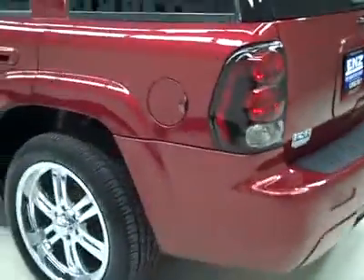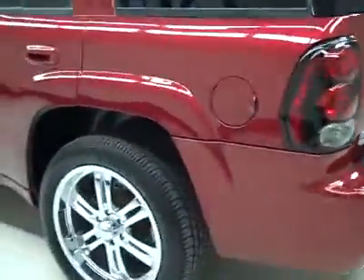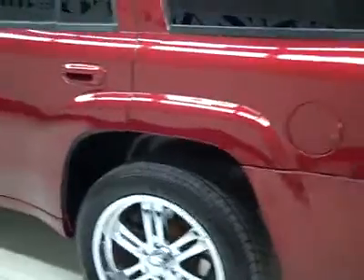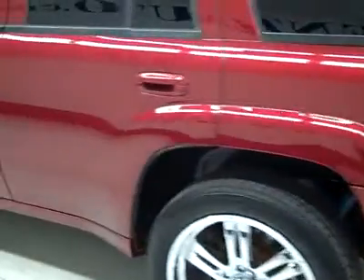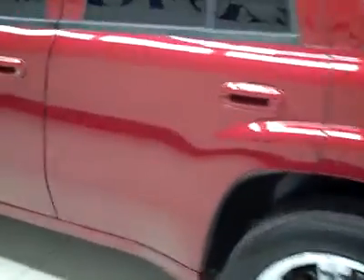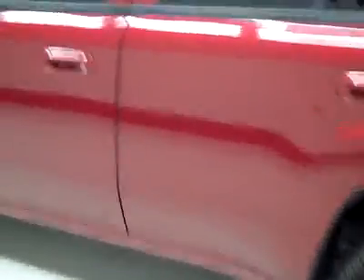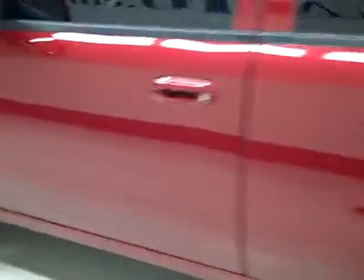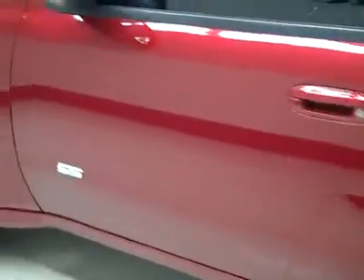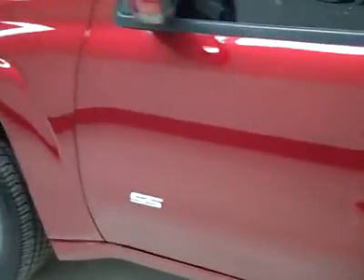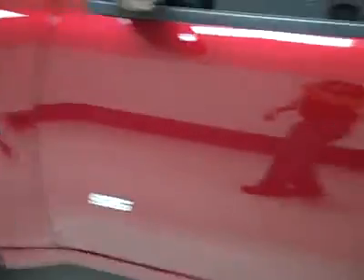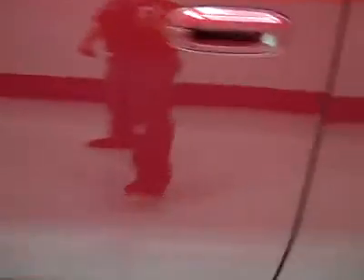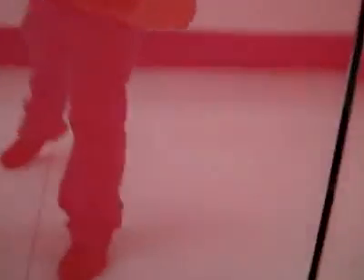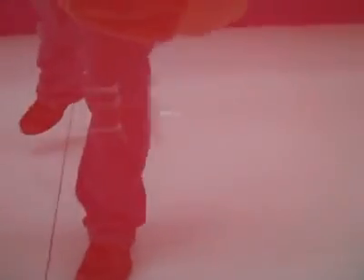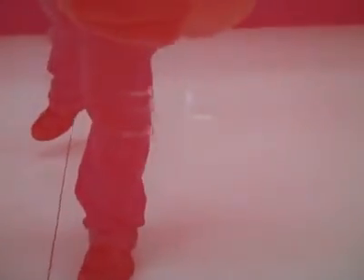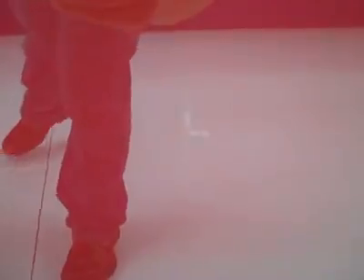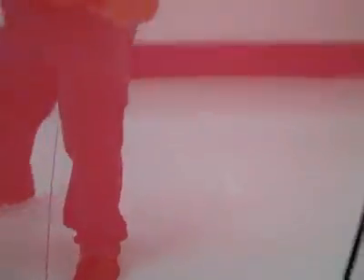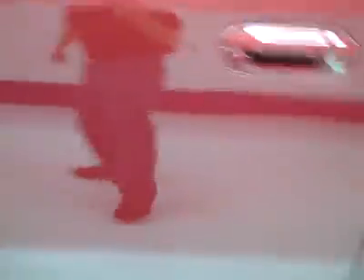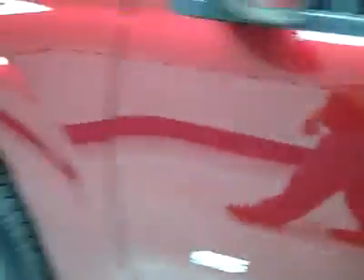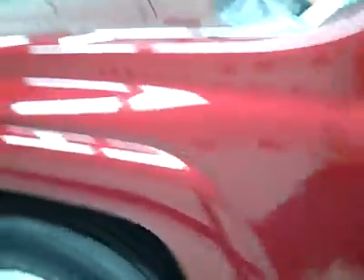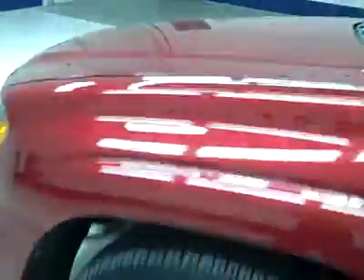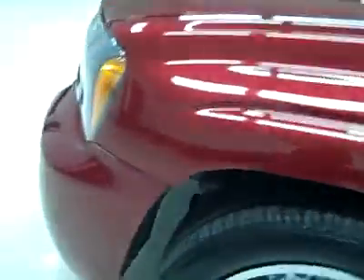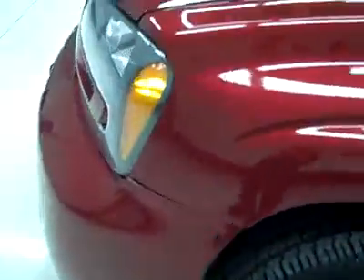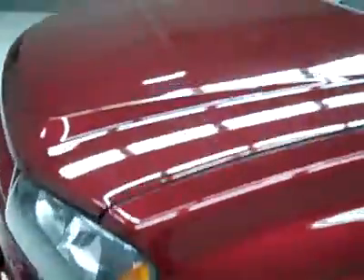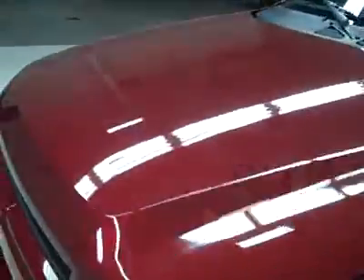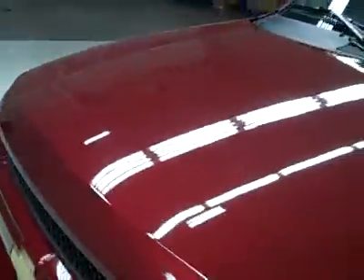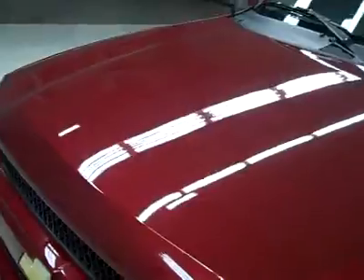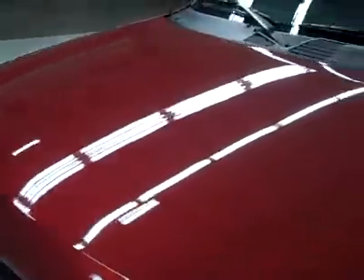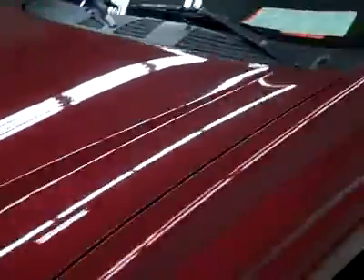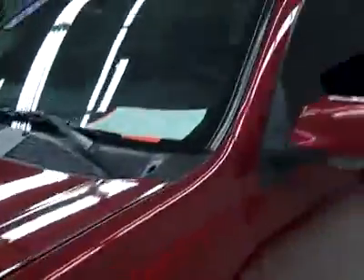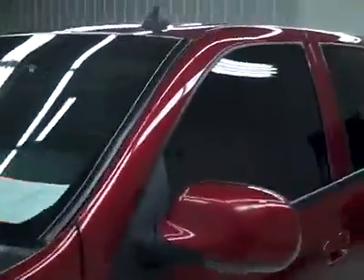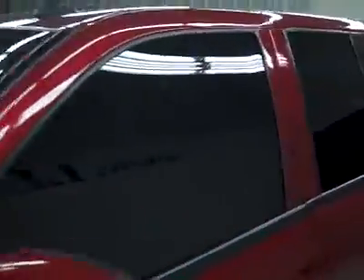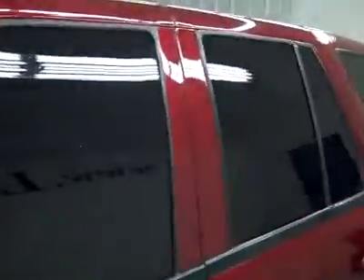Down this side, again it's nice clean shiny paint. You can see a couple light scratches on the door there that have been touched up. Hood looks good too, body's in great shape. Let's take a look at the interior.